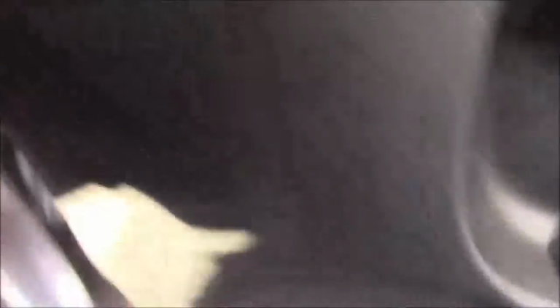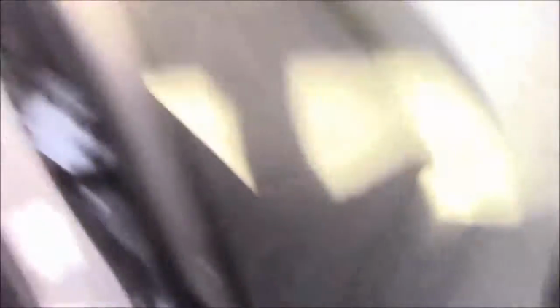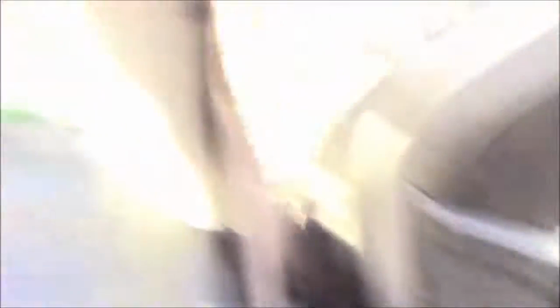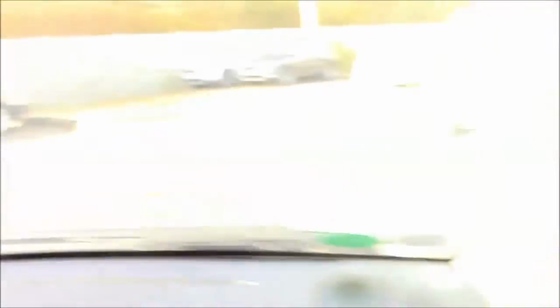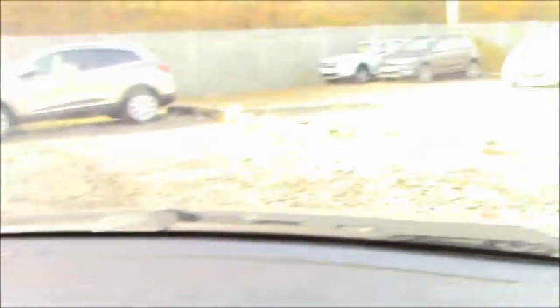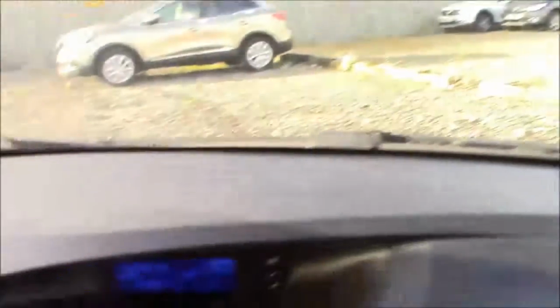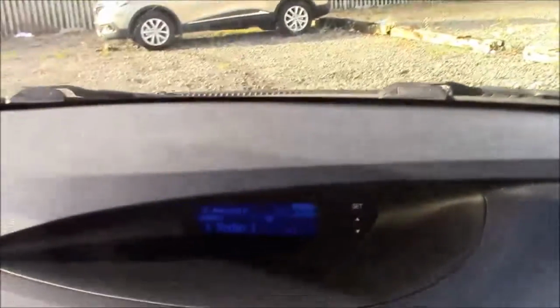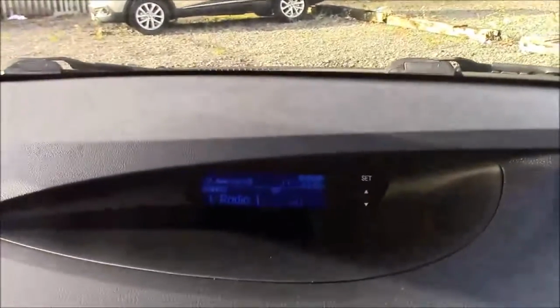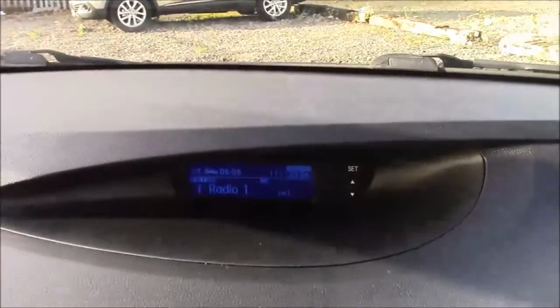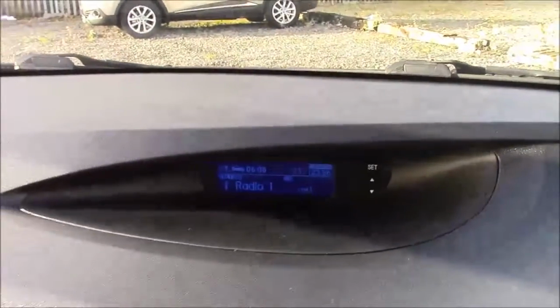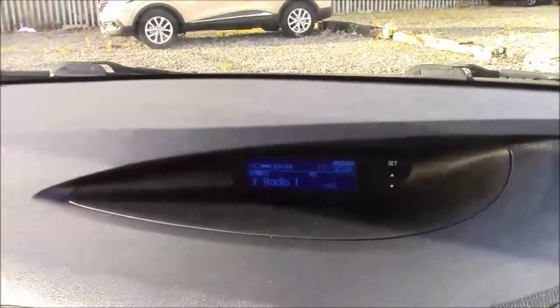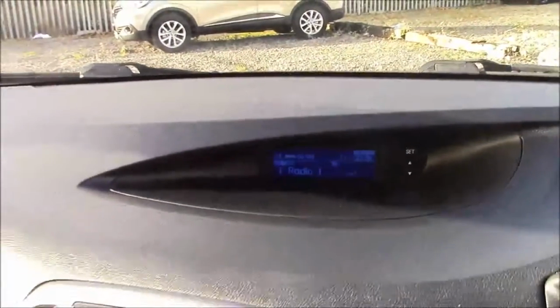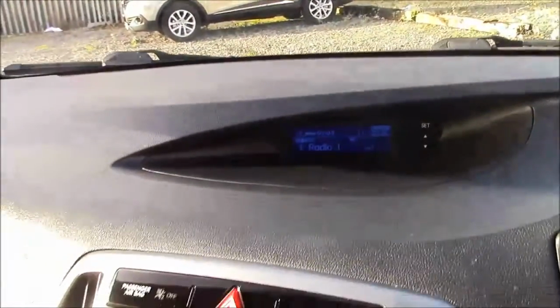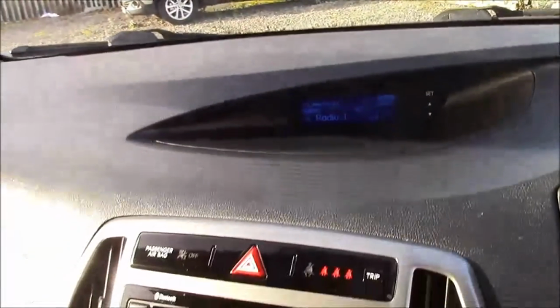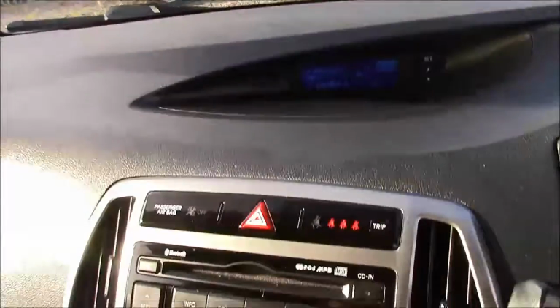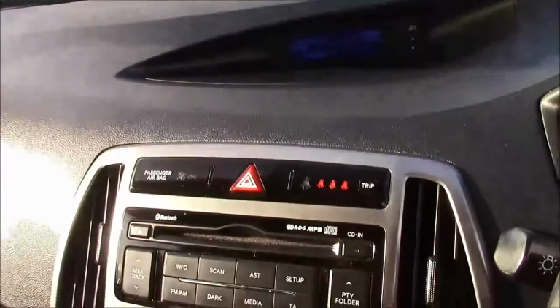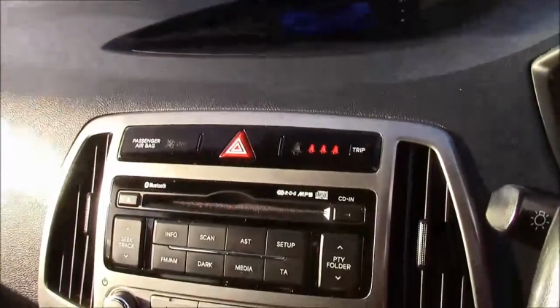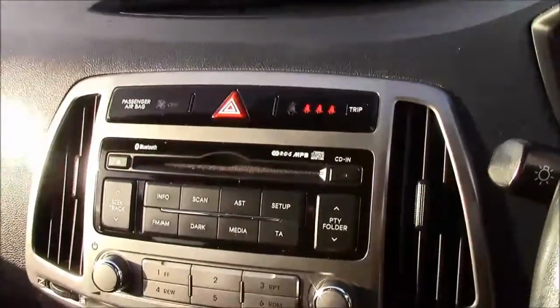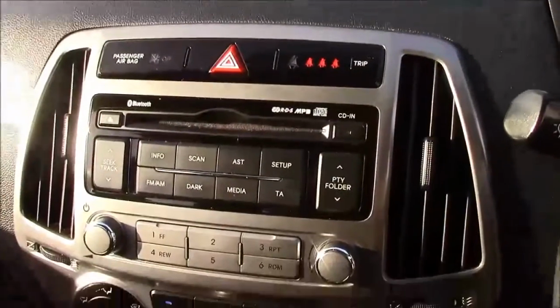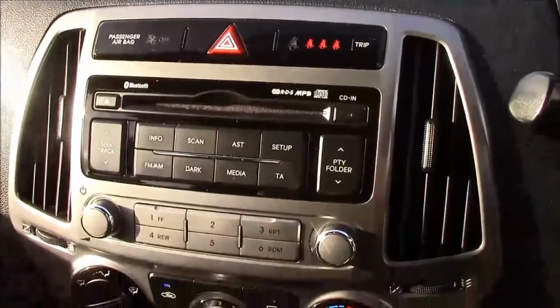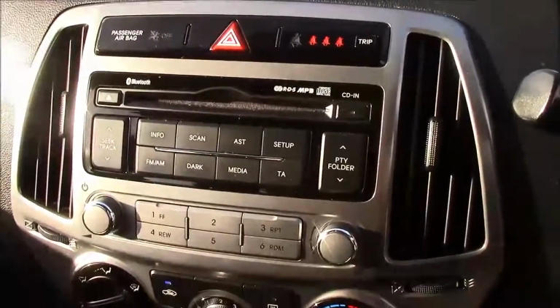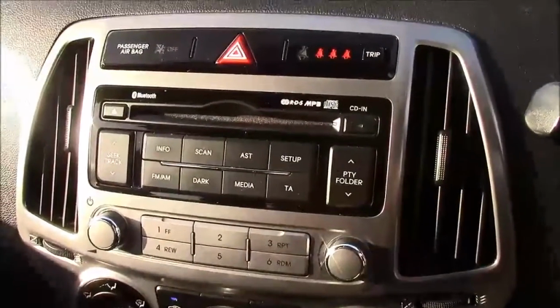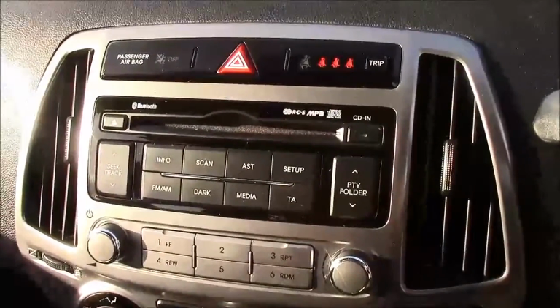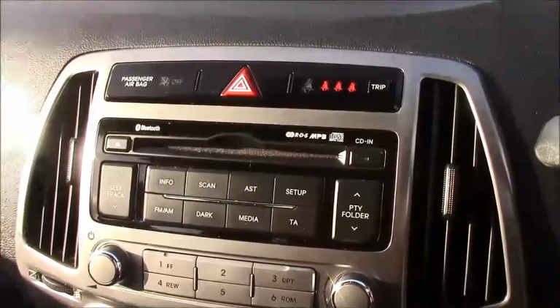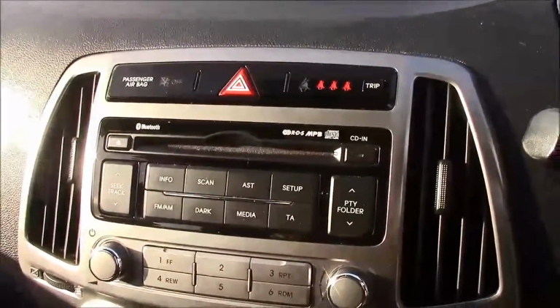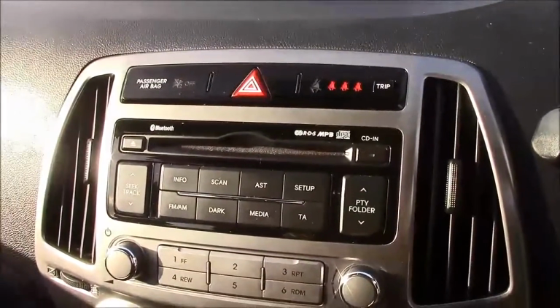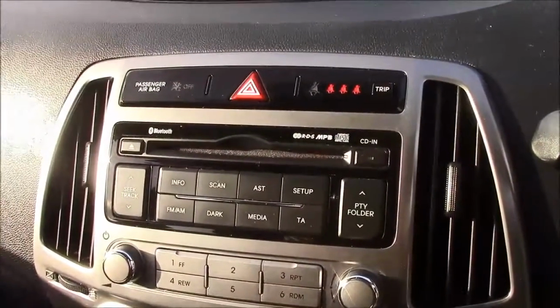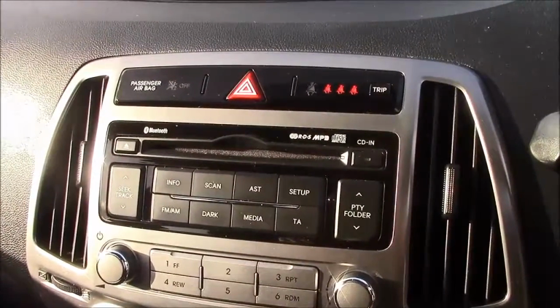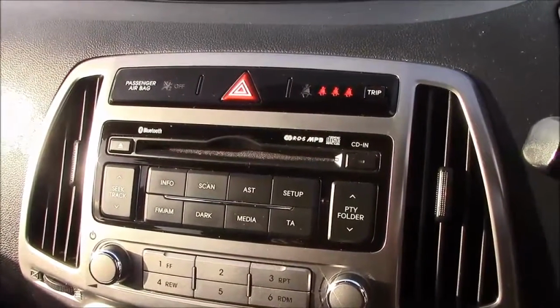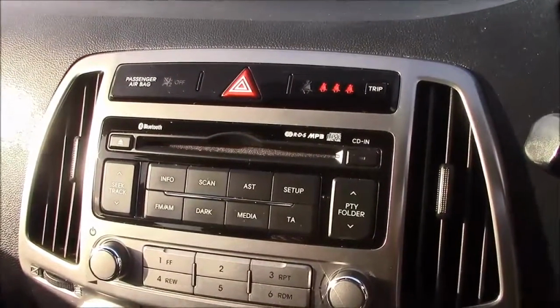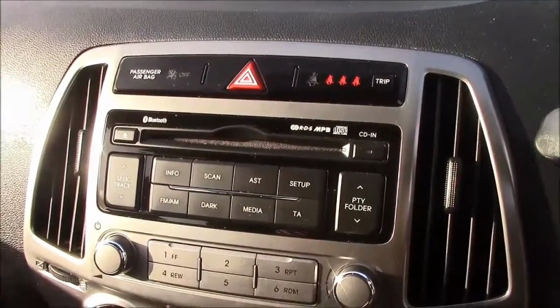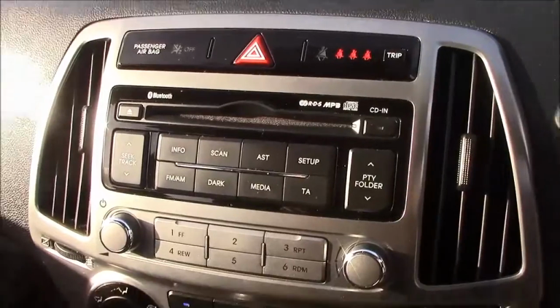Jumping inside the vehicle now, straight onto the centre console — this is your CD radio display which comes with Bluetooth connectivity. This allows you to transfer phone calls while safely on the move. Additionally, you can stream your media straight to the car without any wires.